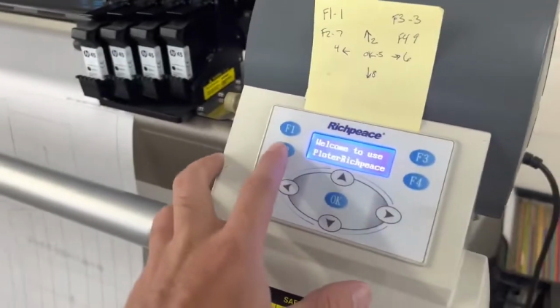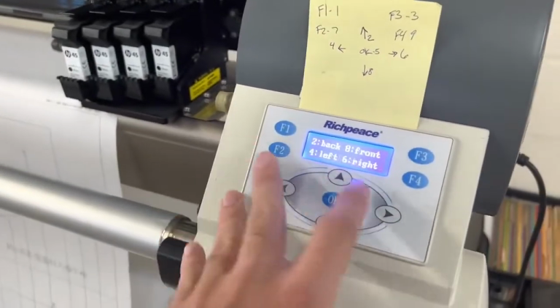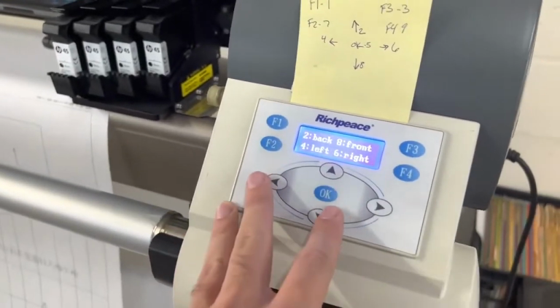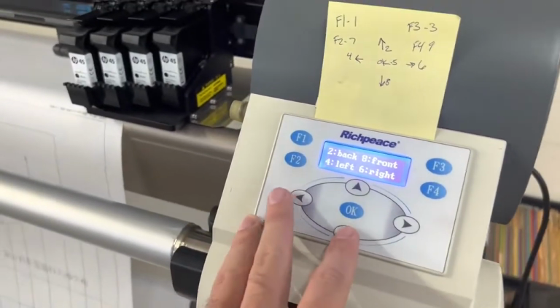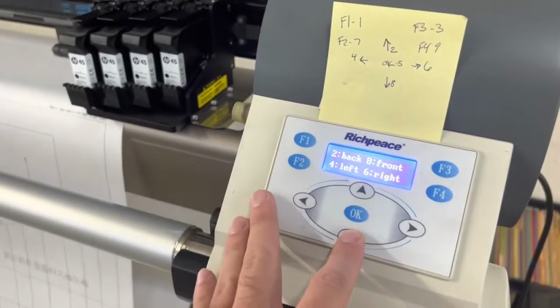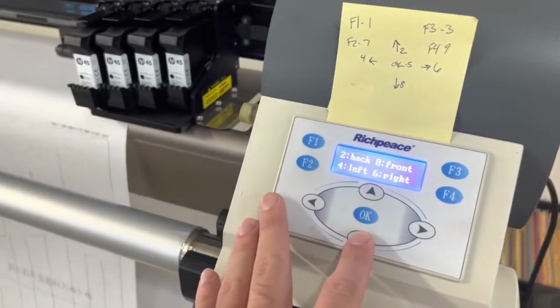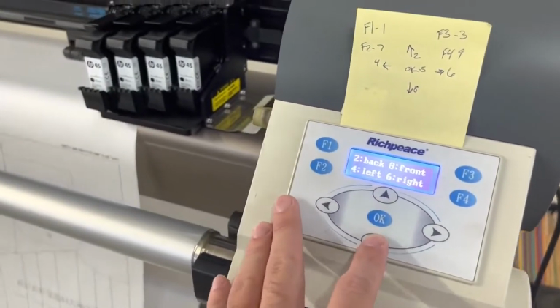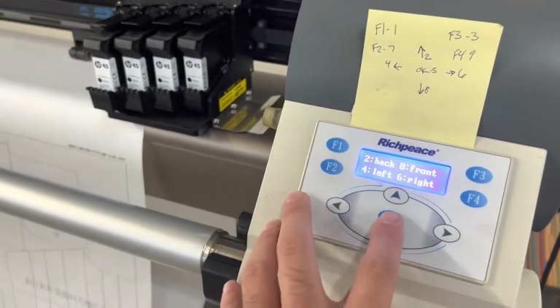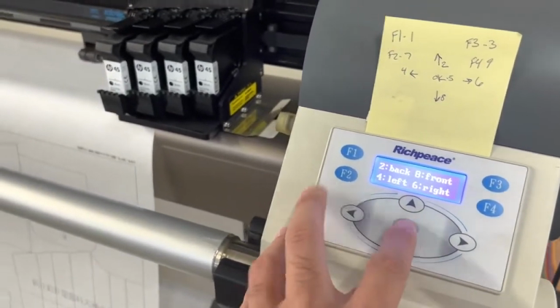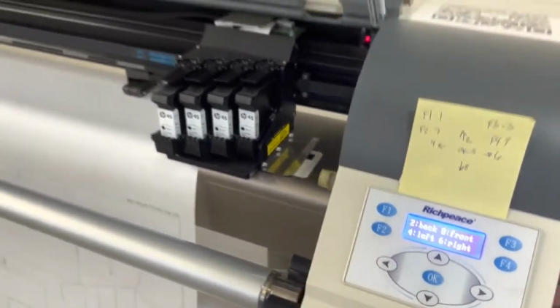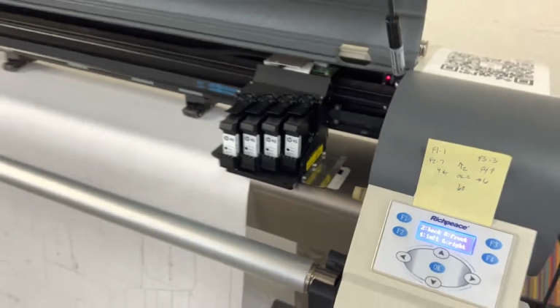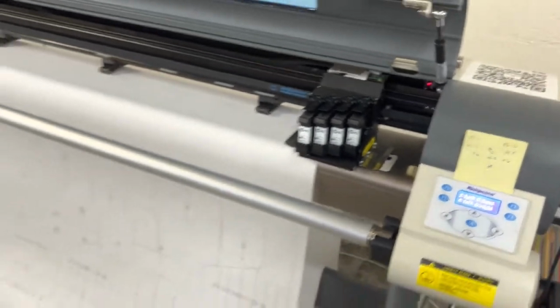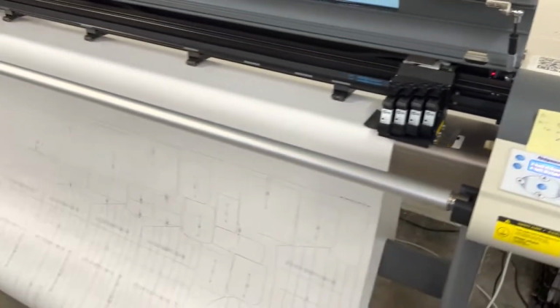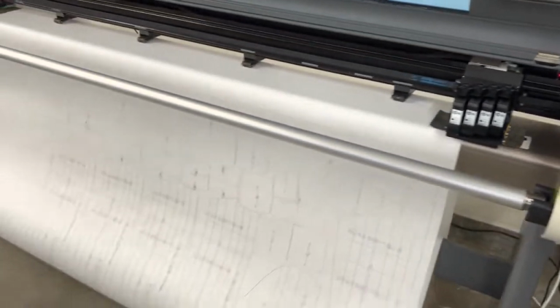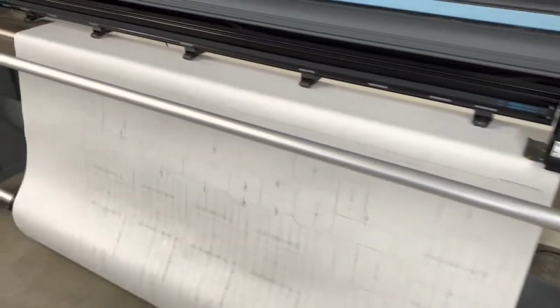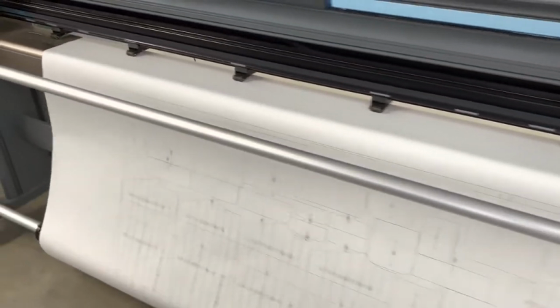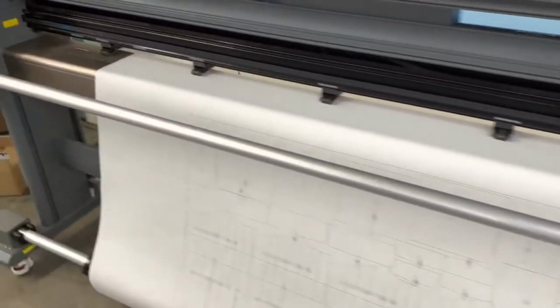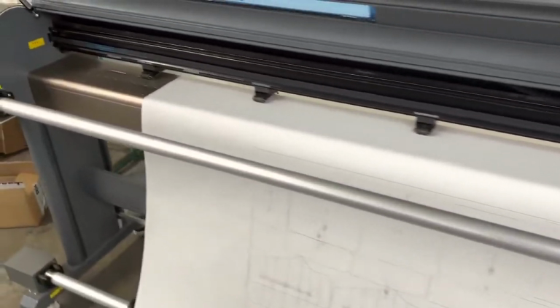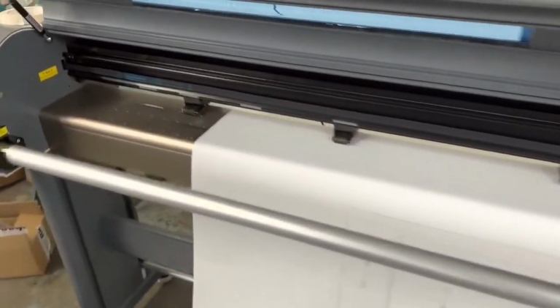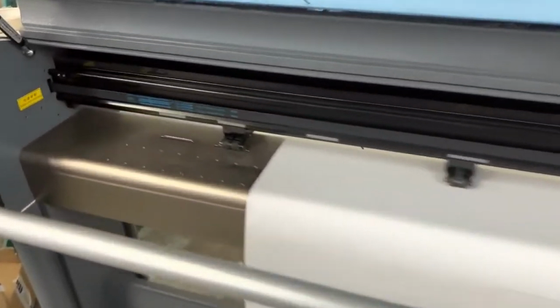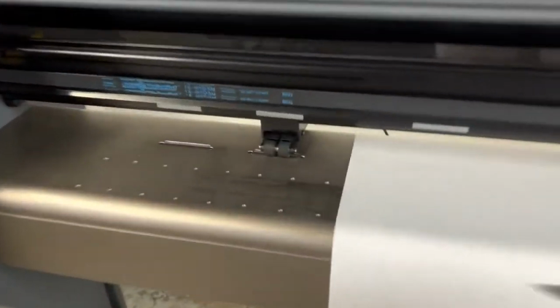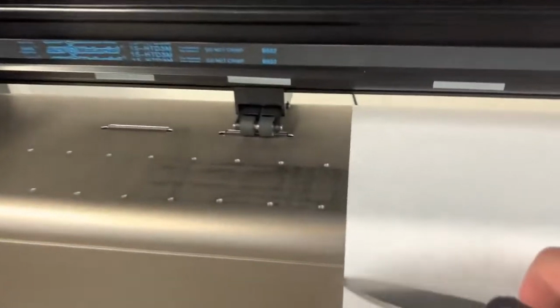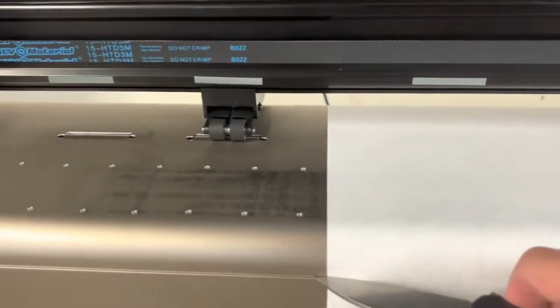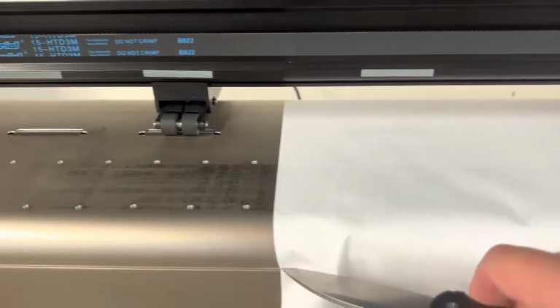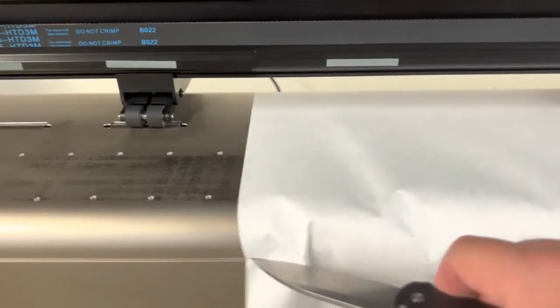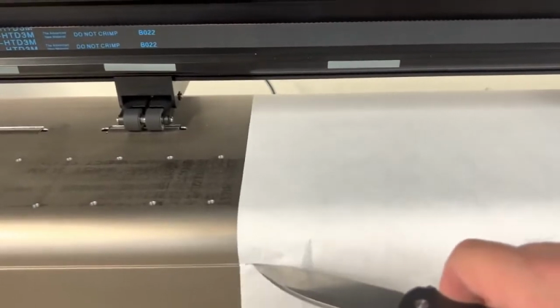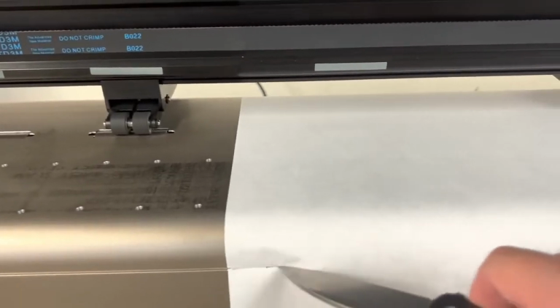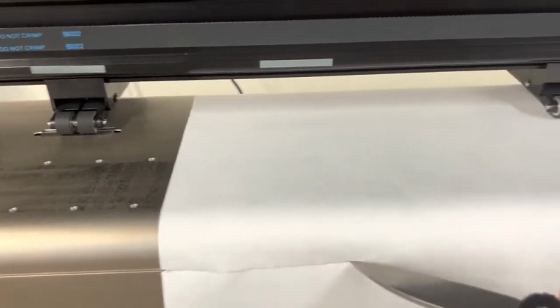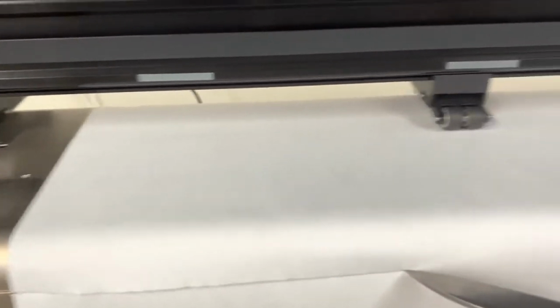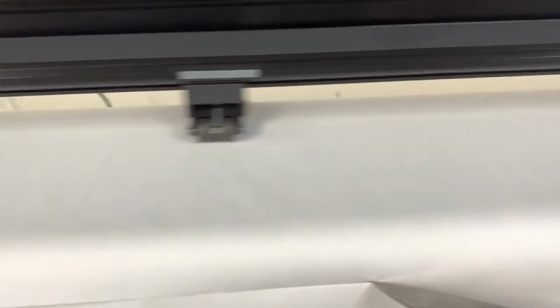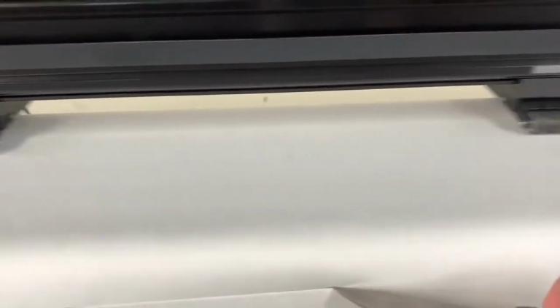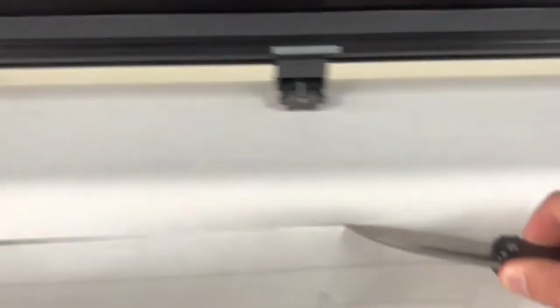I'm going to the menu here, drop it down just a little bit. I'll take my knife out and slide it right along — a little harder to do with one hand.